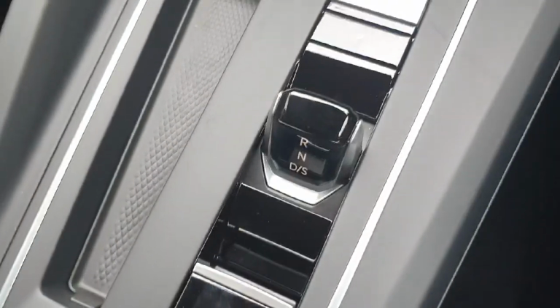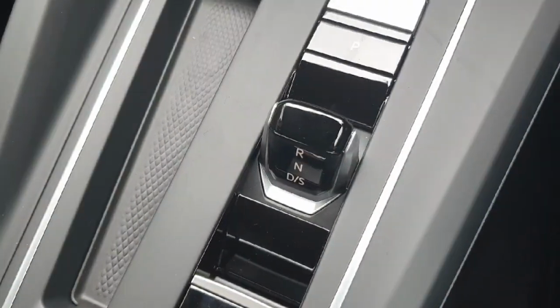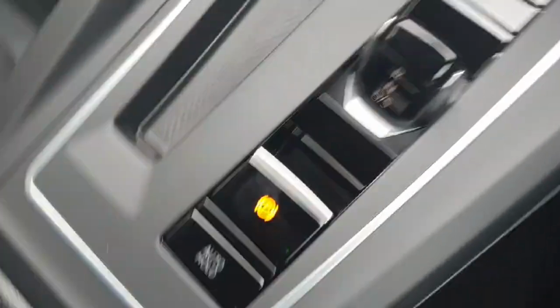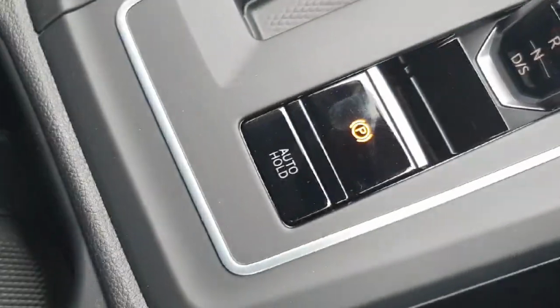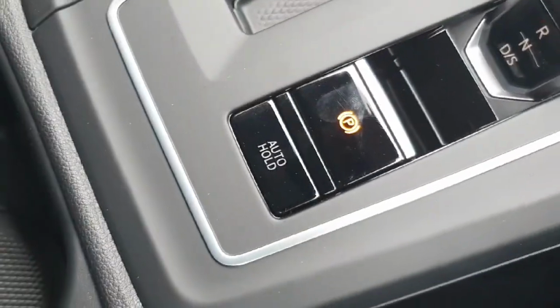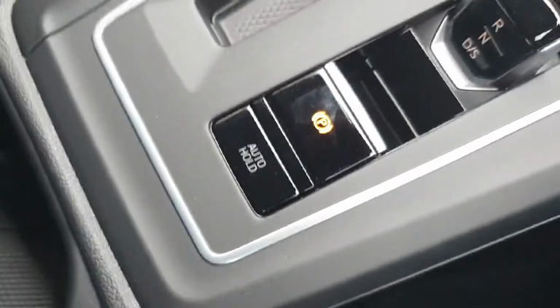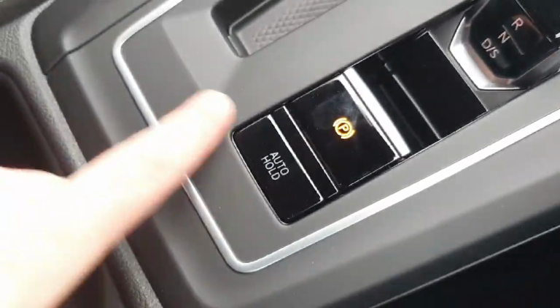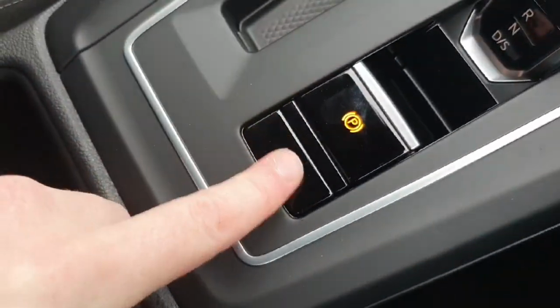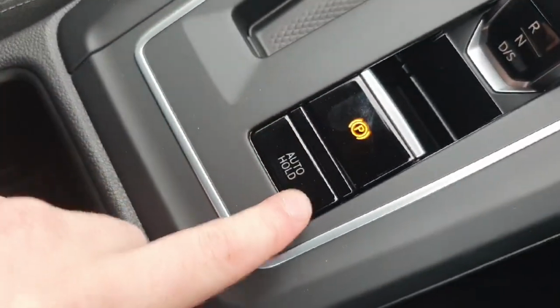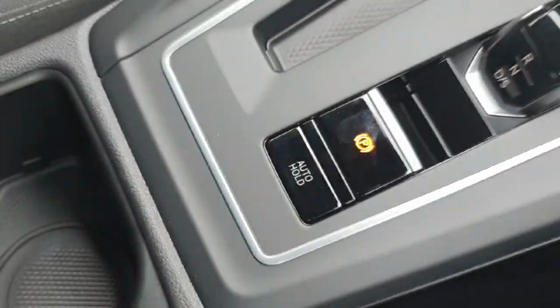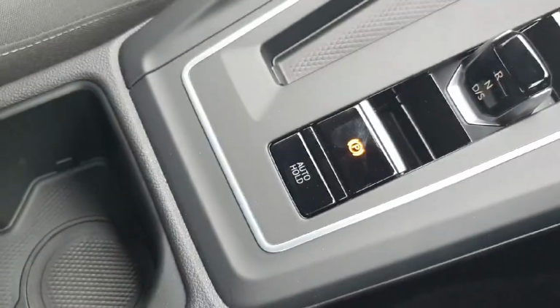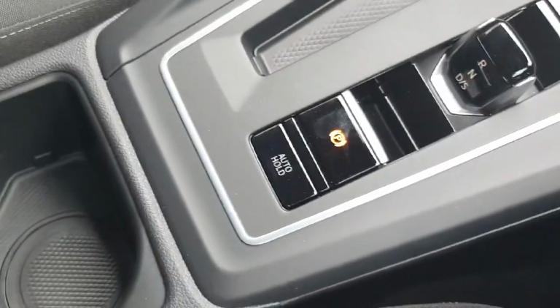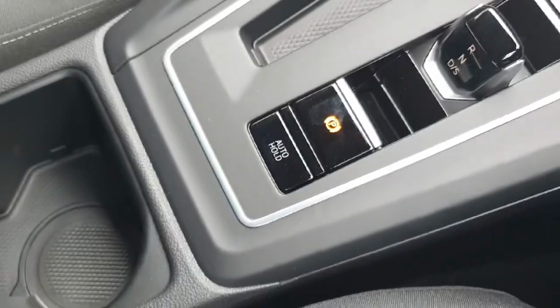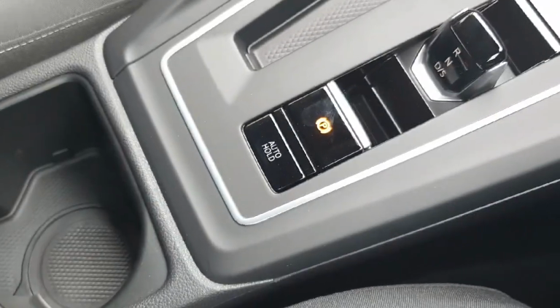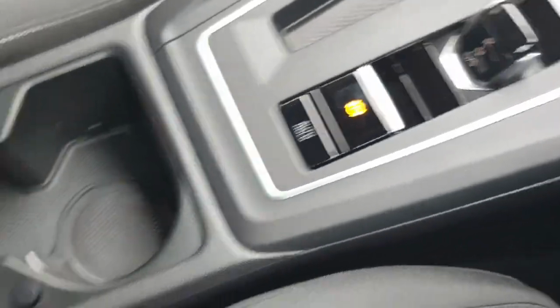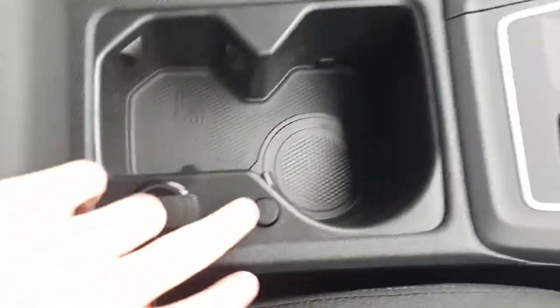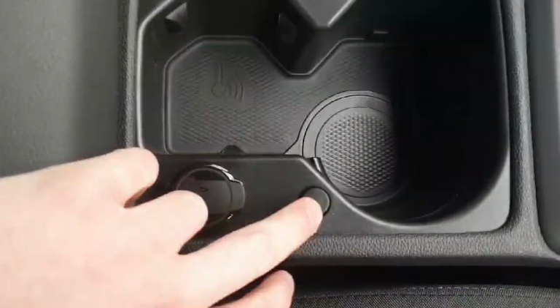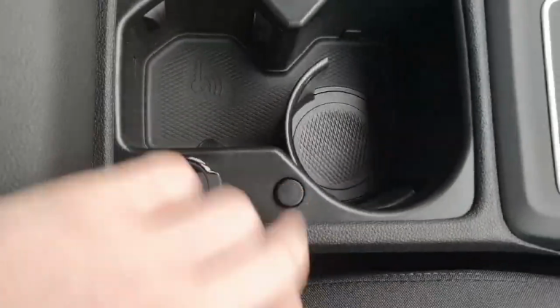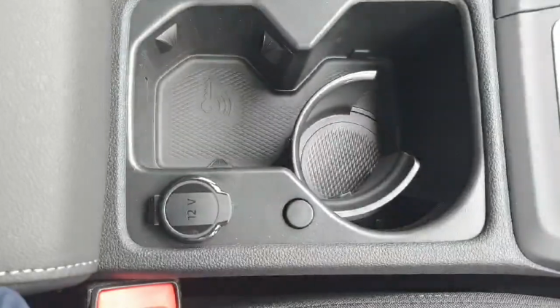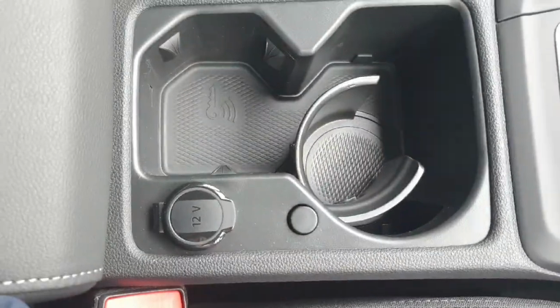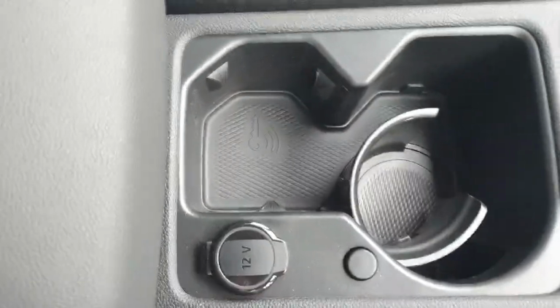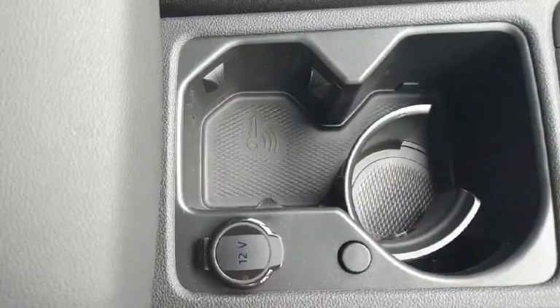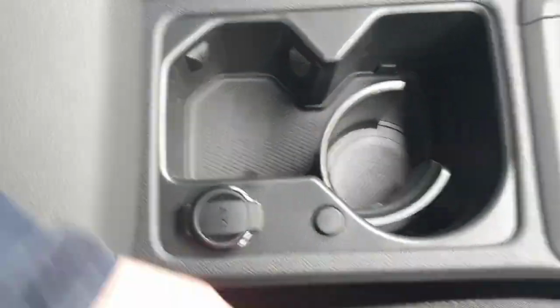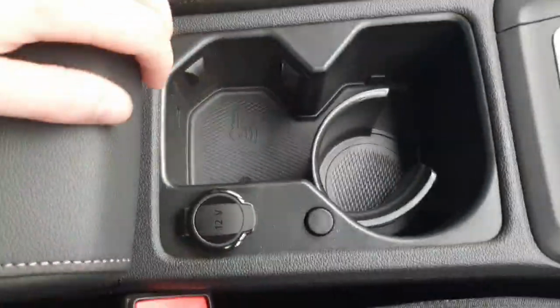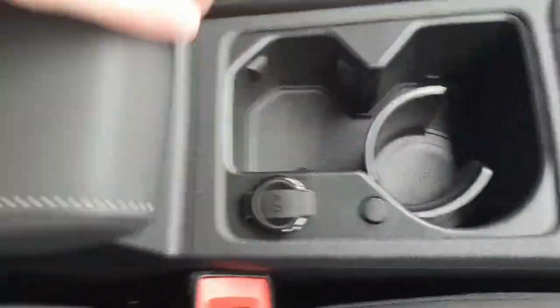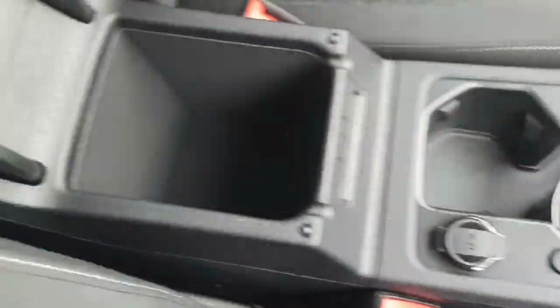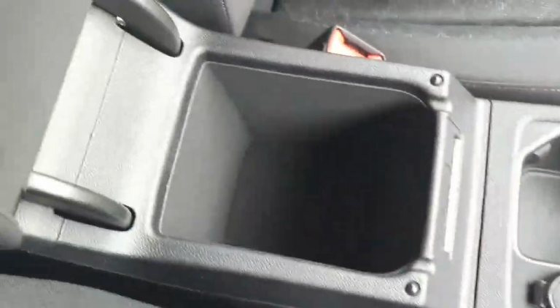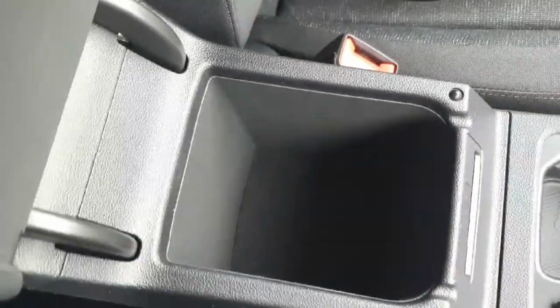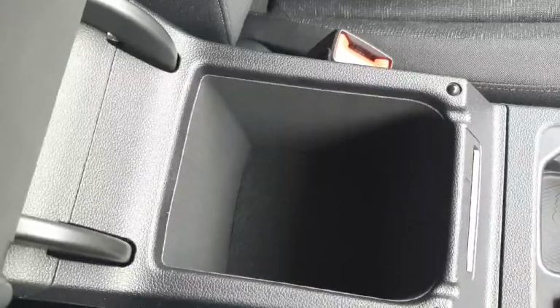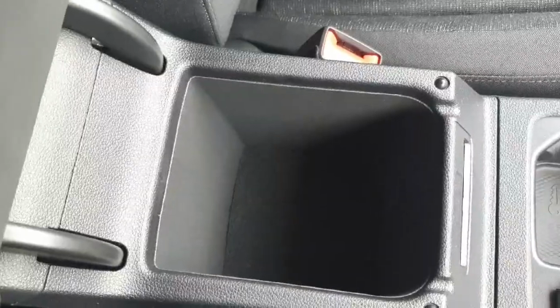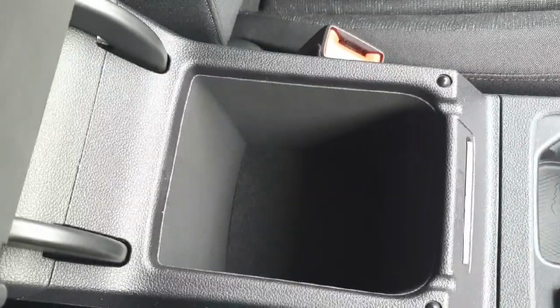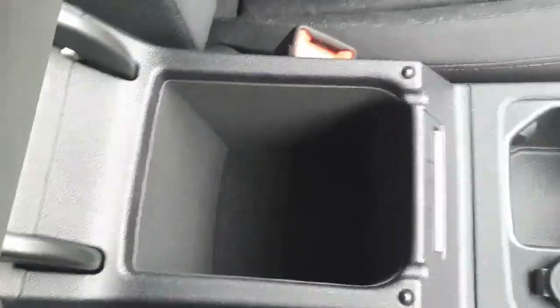We have our DSG gear stick and our electric handbrake. We also have the auto hold feature, which is brilliant for hill starts. In the centre here we have our cup holder and our key wireless charger, and up here we have a little bit more storage.